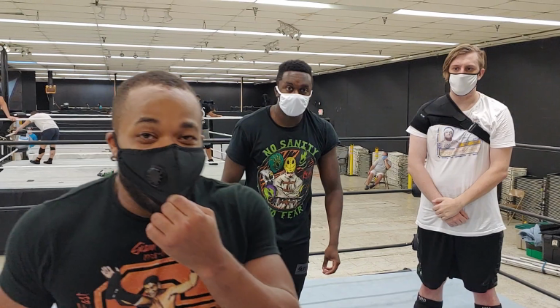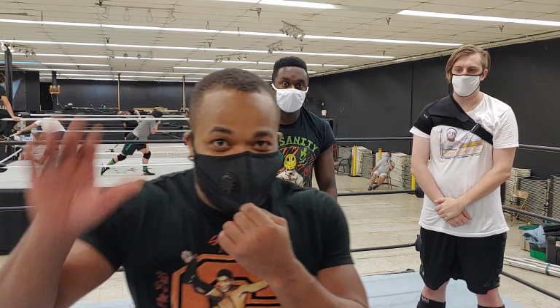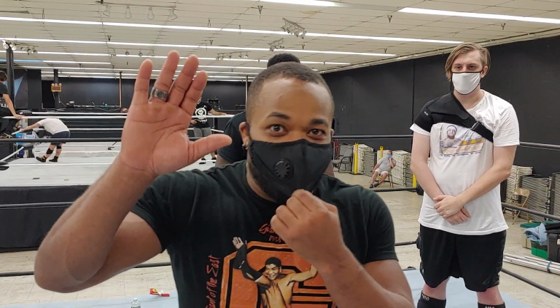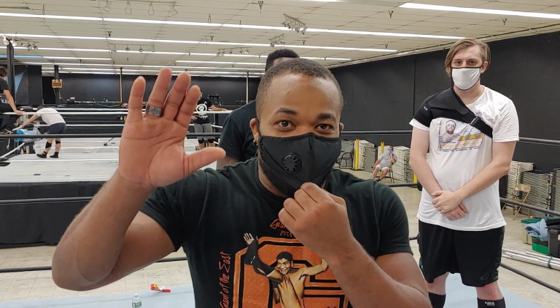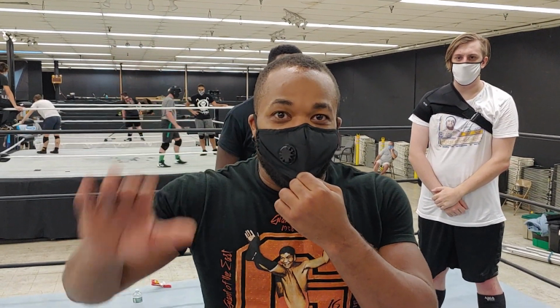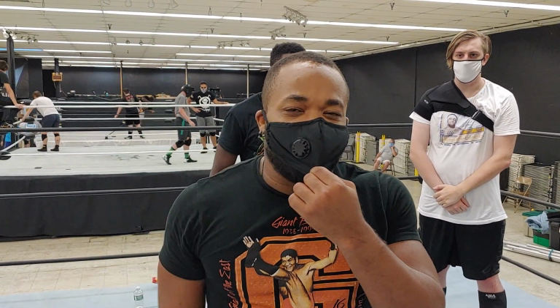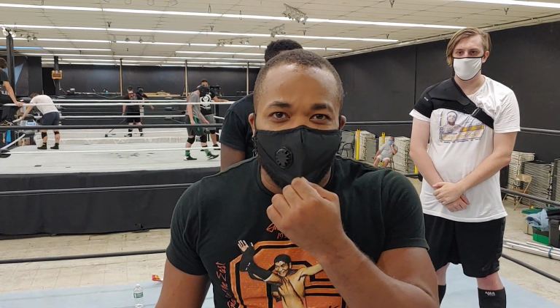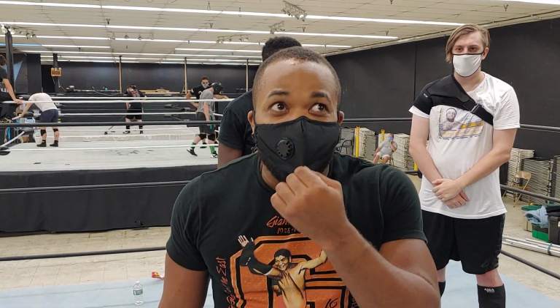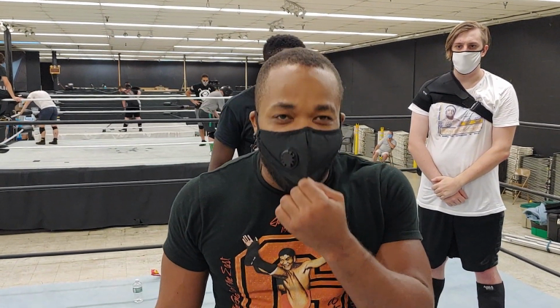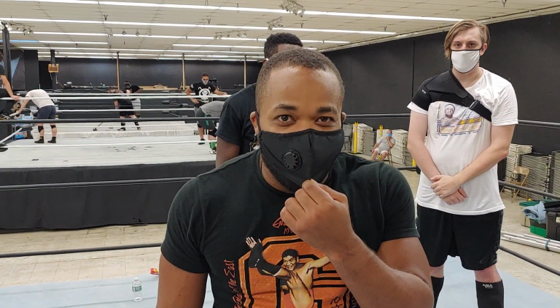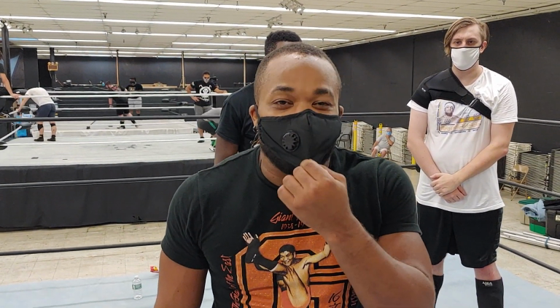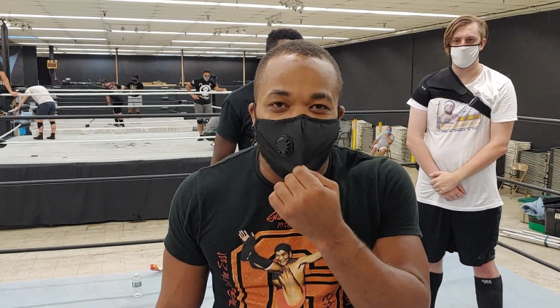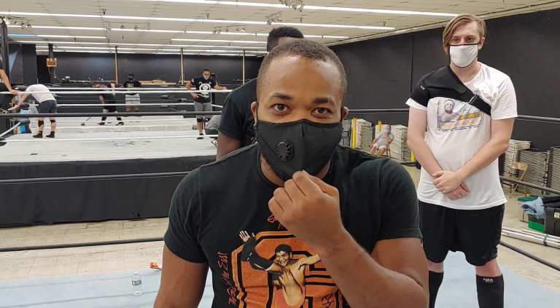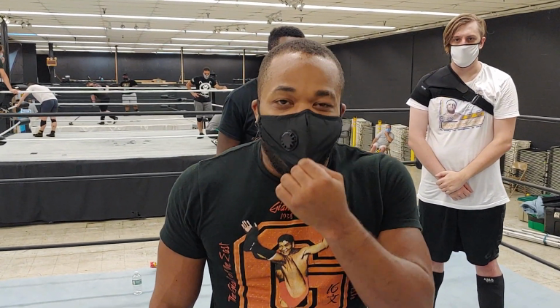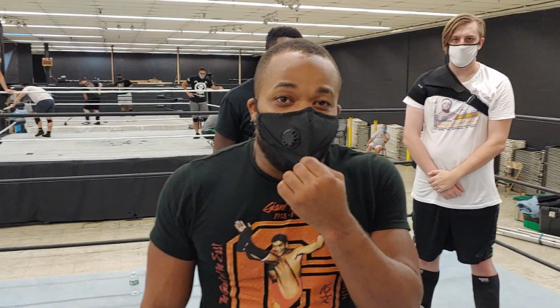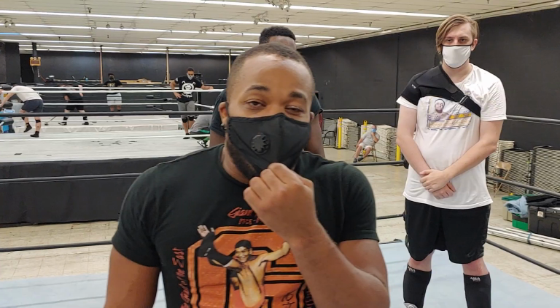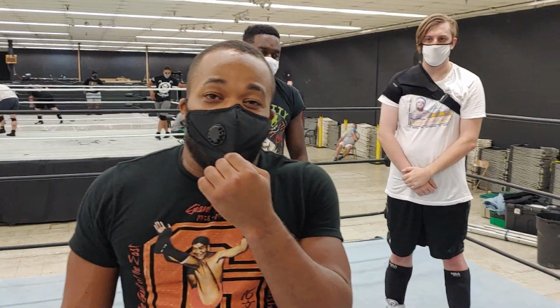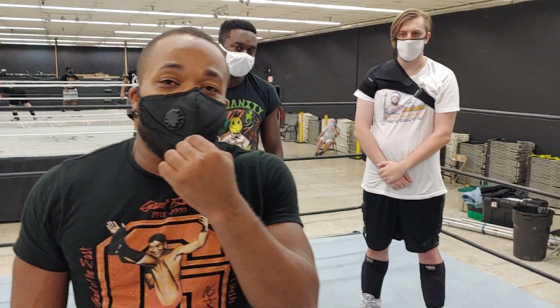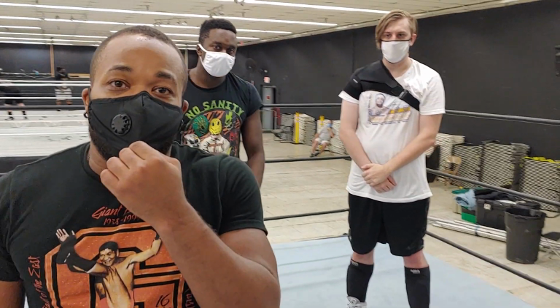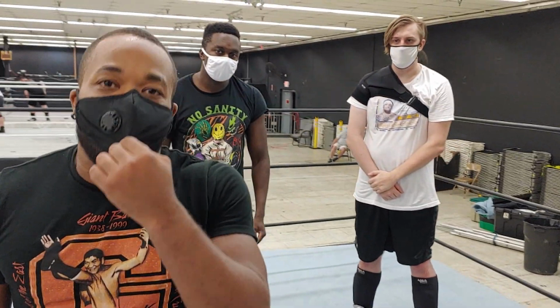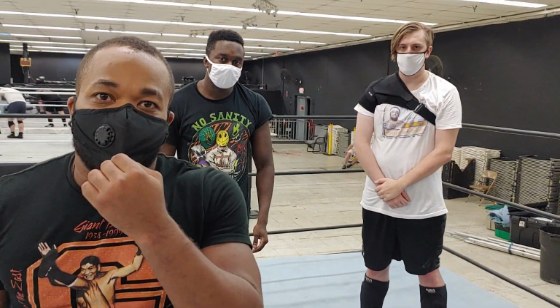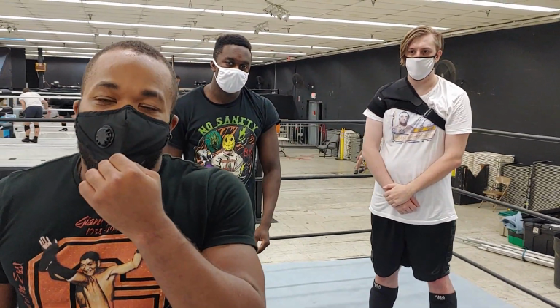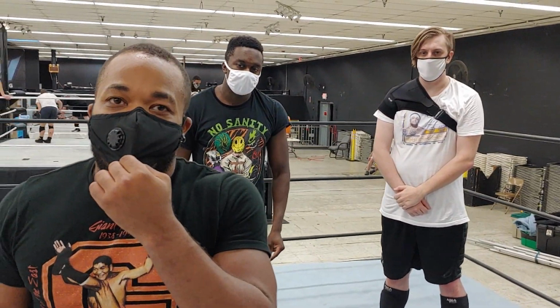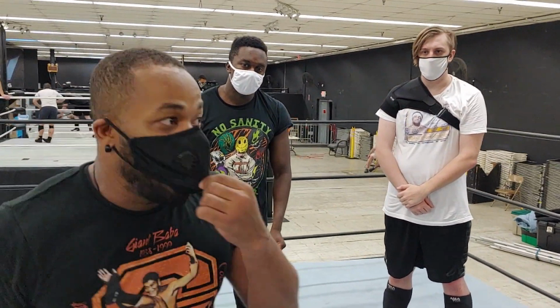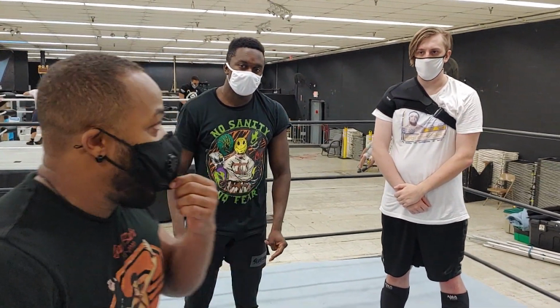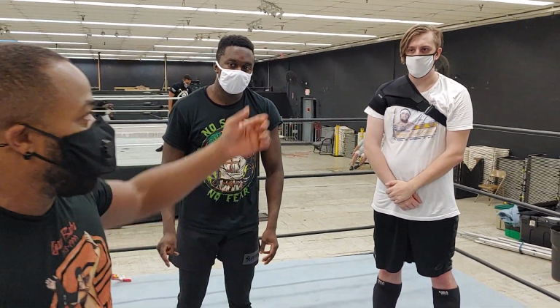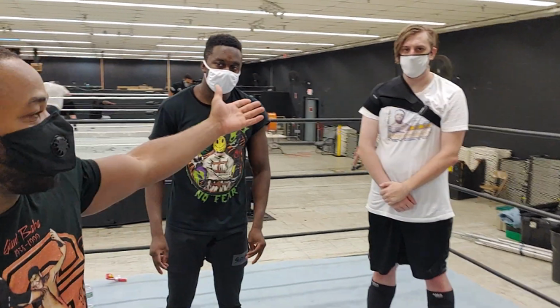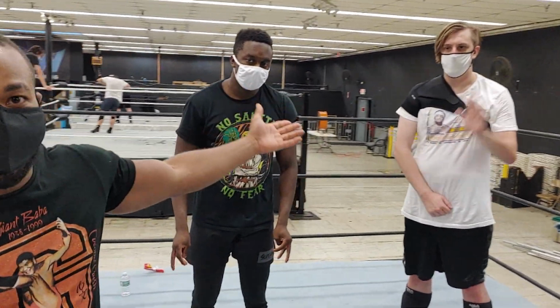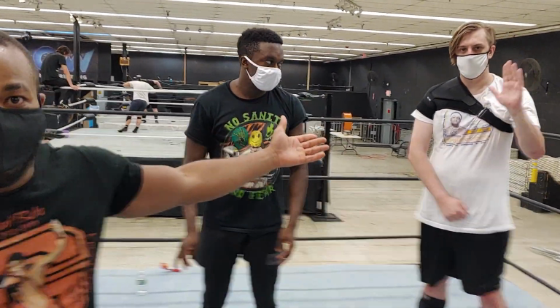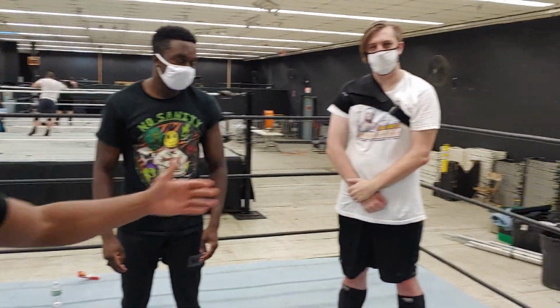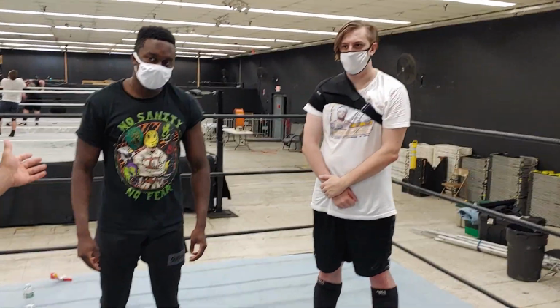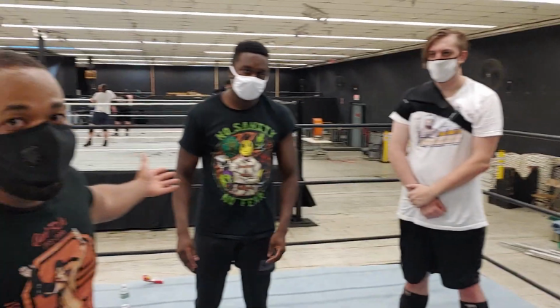Hey guys, John Gresham here. We're here in Jaffa, Maryland at the MCW Arena. I am doing my Grapplers Guild class, and I have here with me Joshua Wells and Bones.